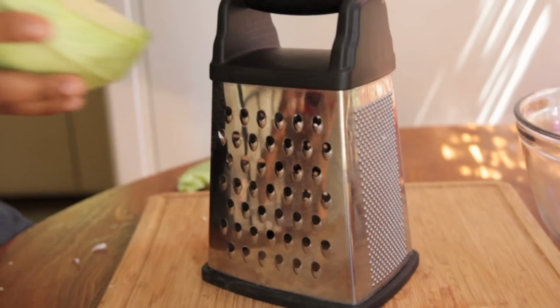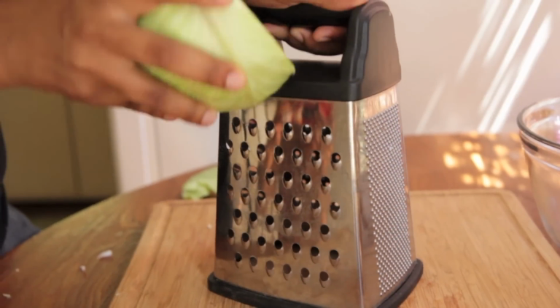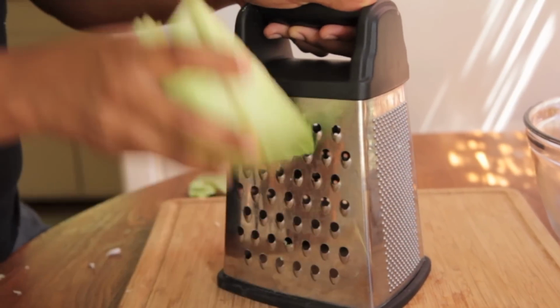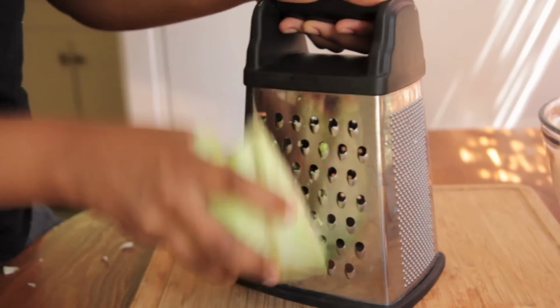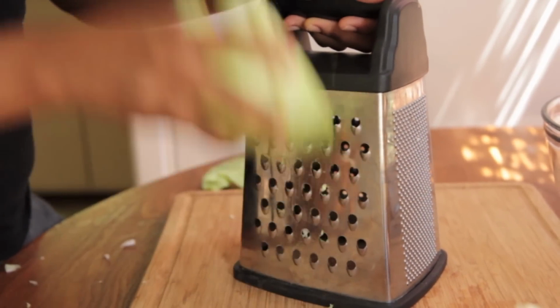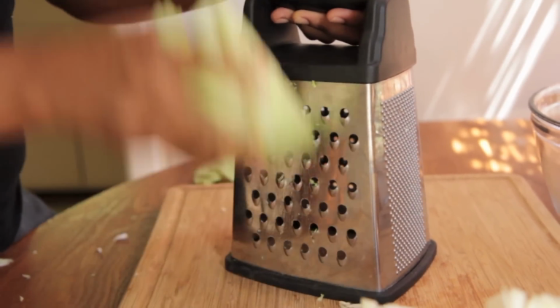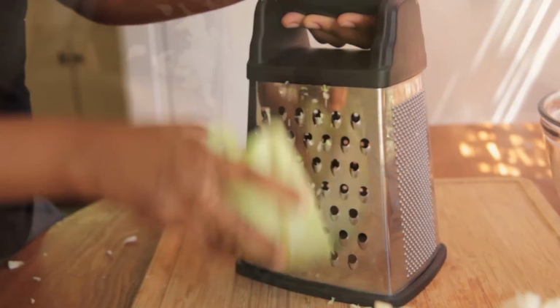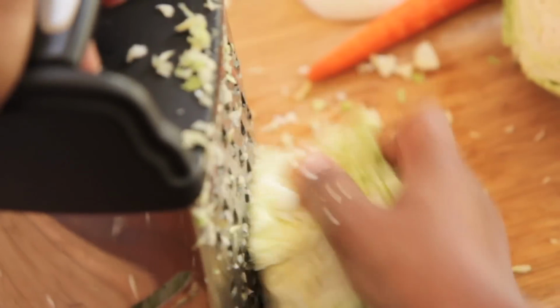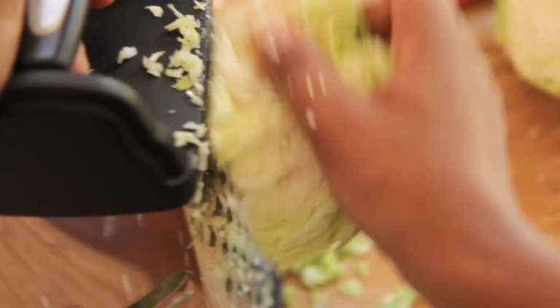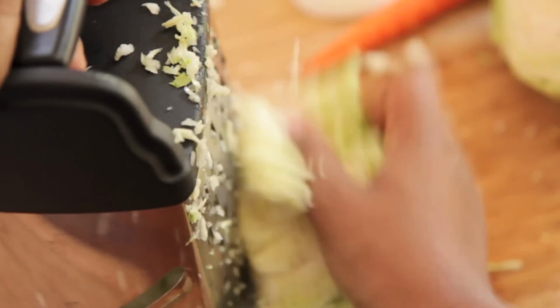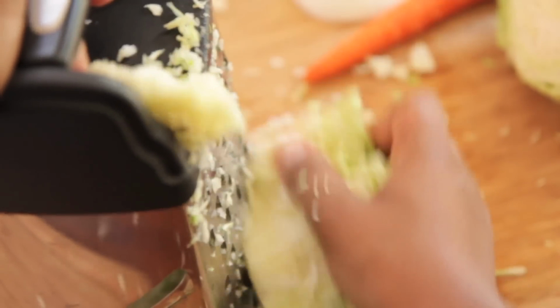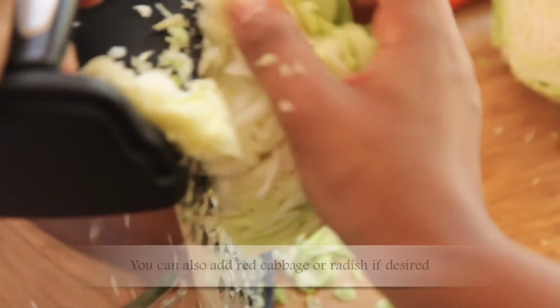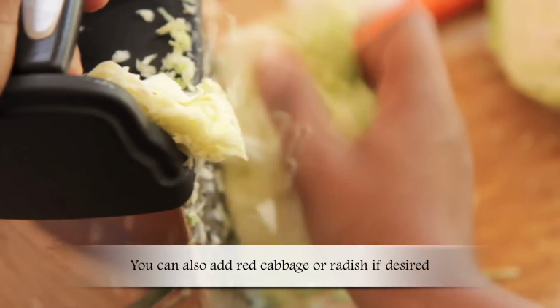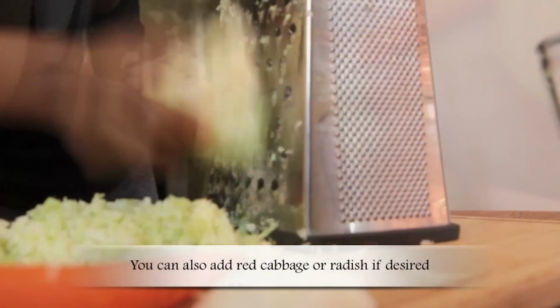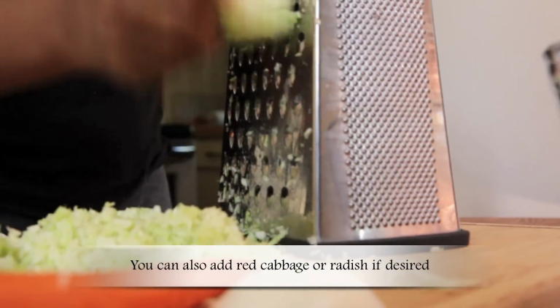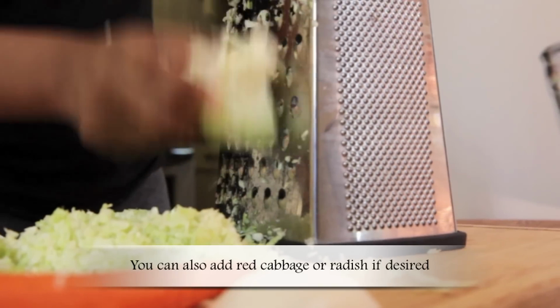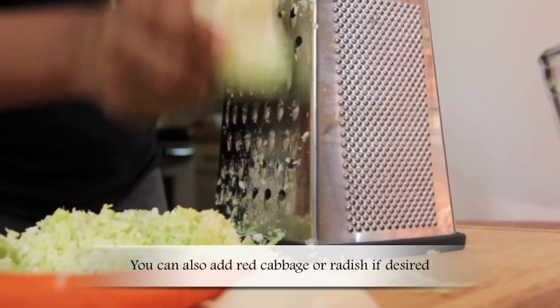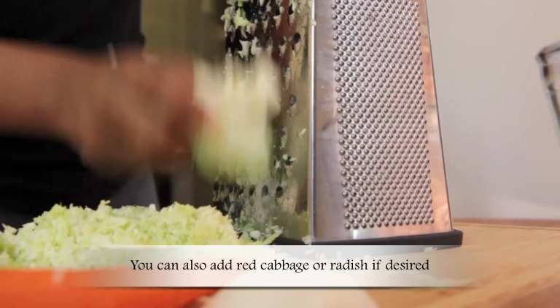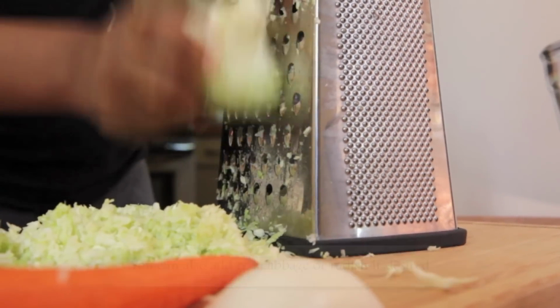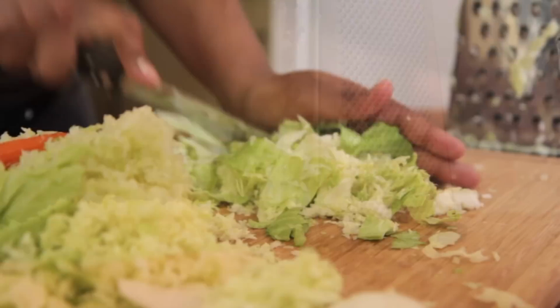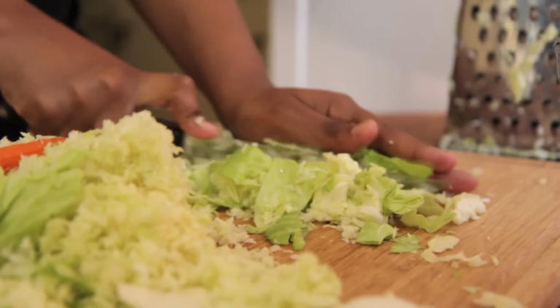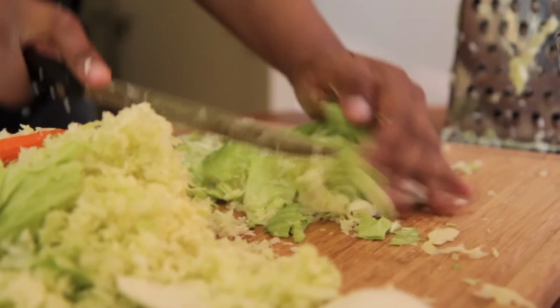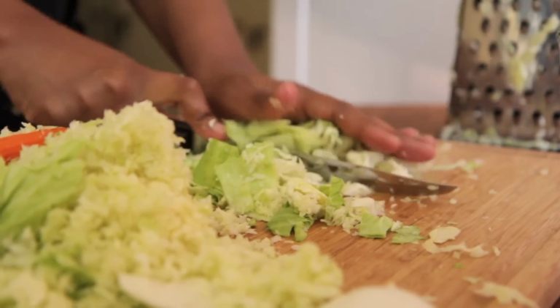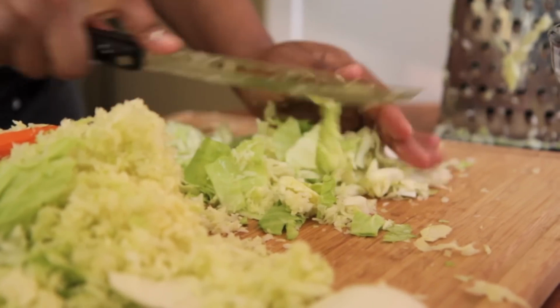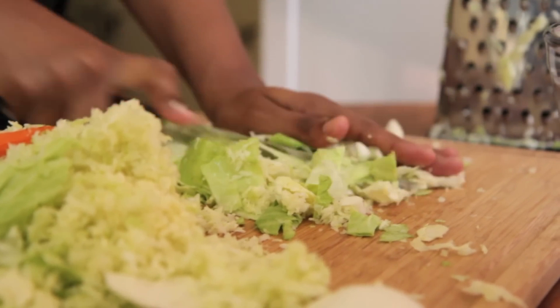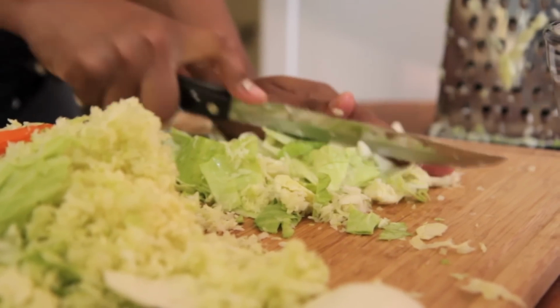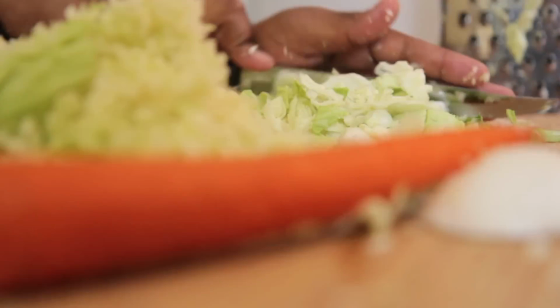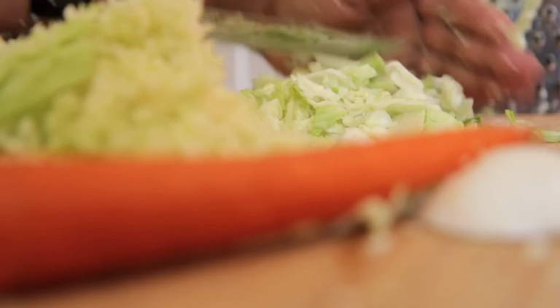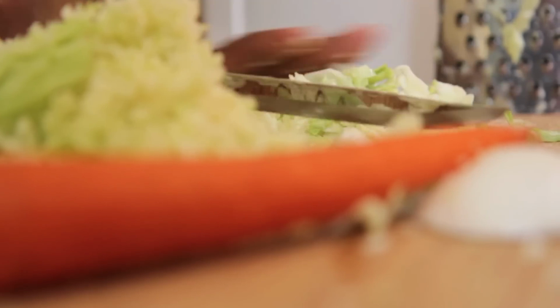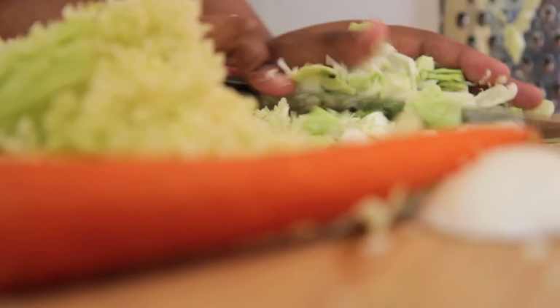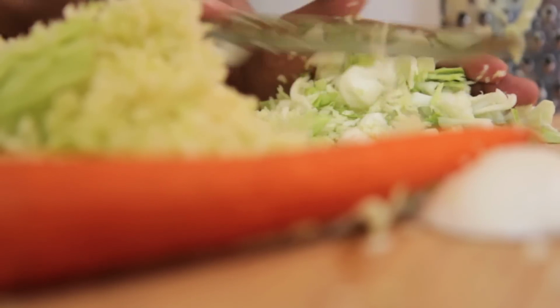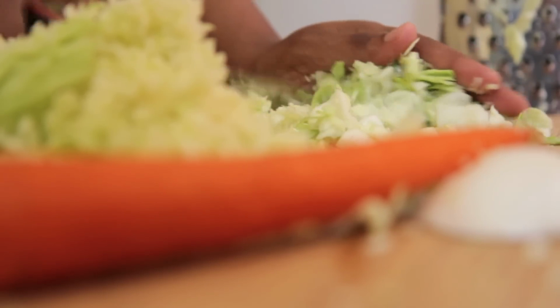We're going to start by grating our cabbage — just fresh cabbage. I'm using about a half a head or so. Go ahead and grate that up. For the pieces that were too small to grate, I just went ahead and chopped them up with my knife.